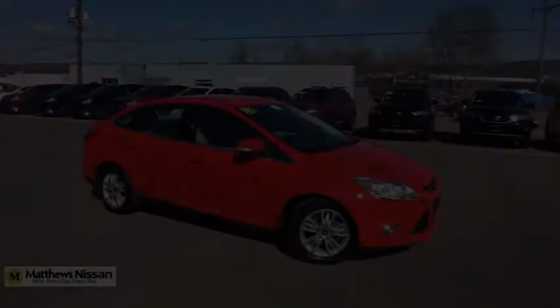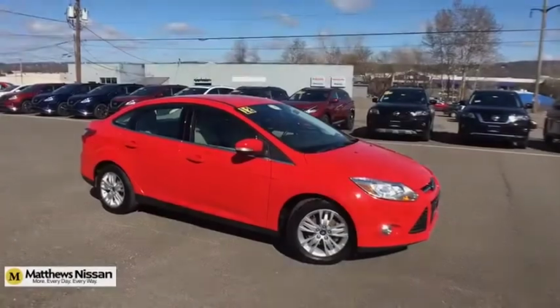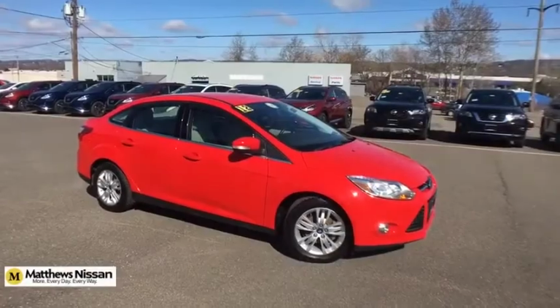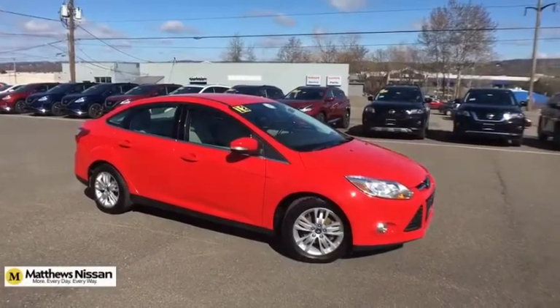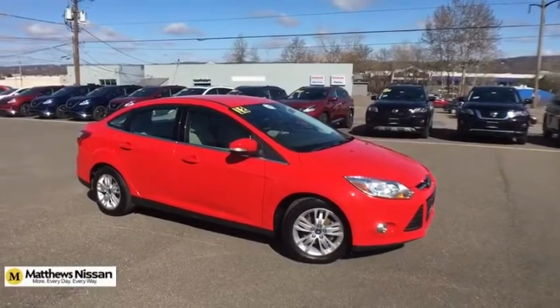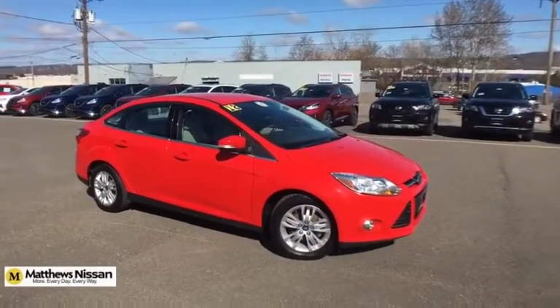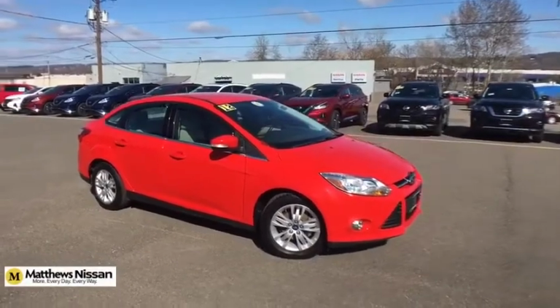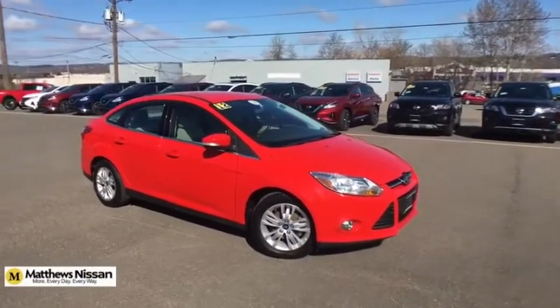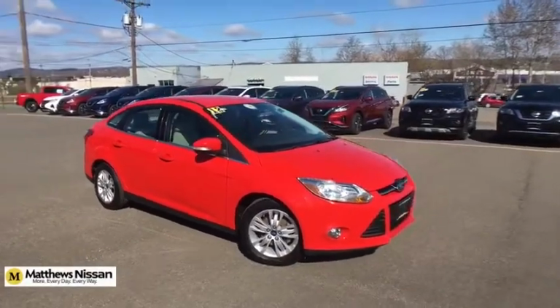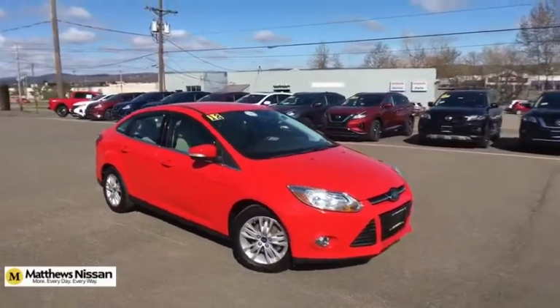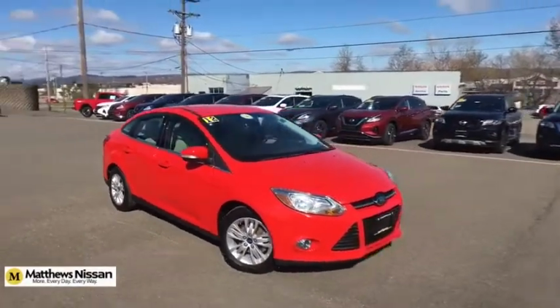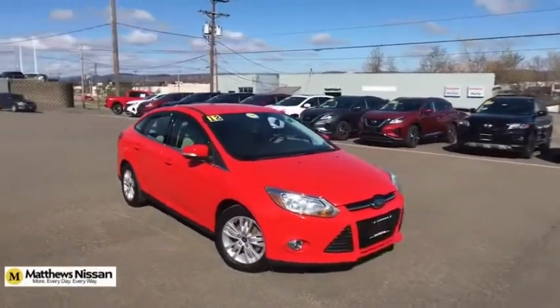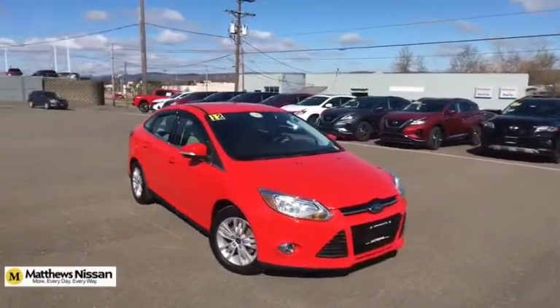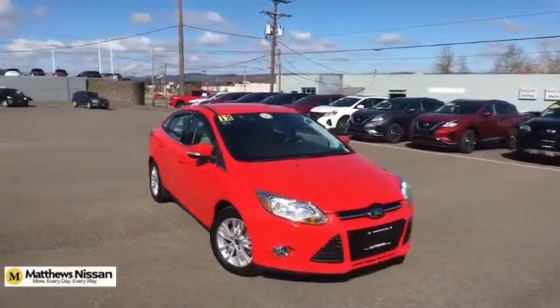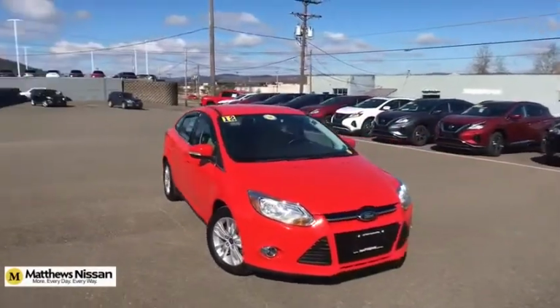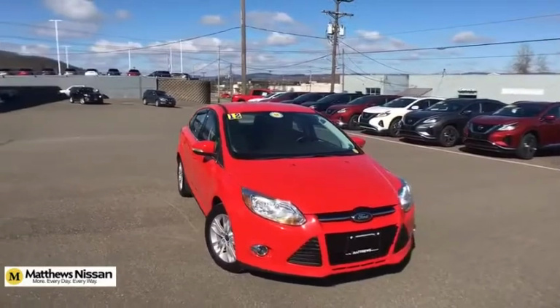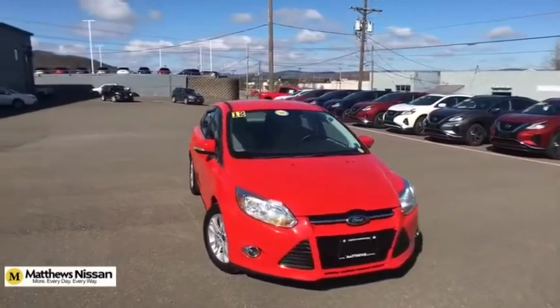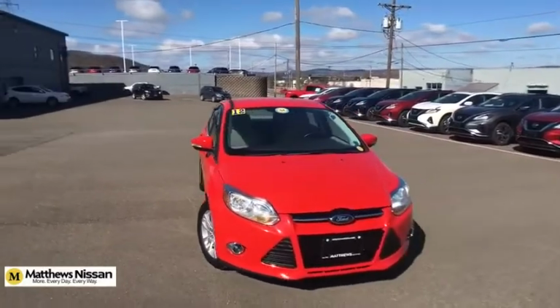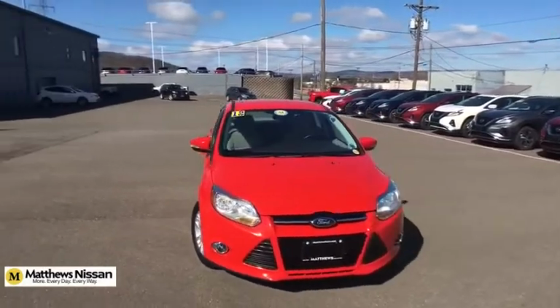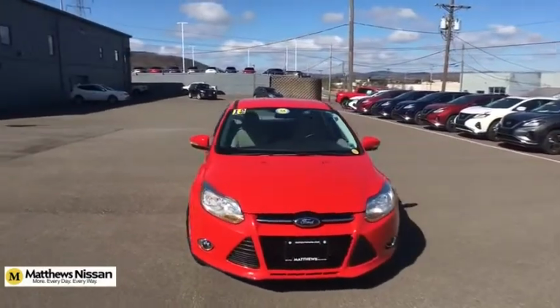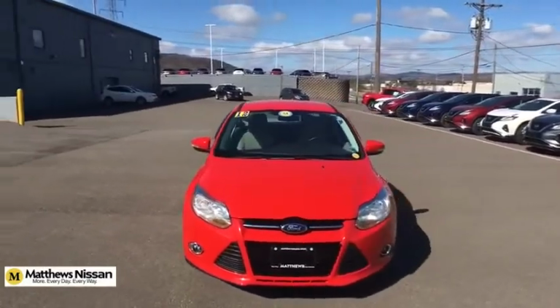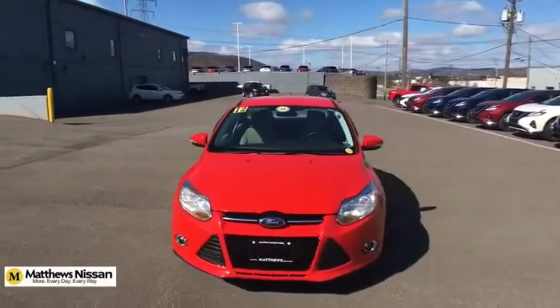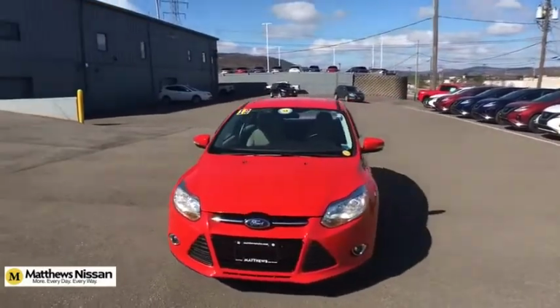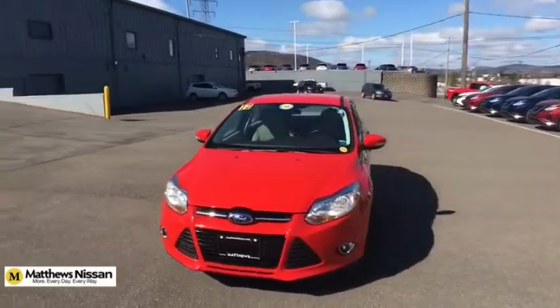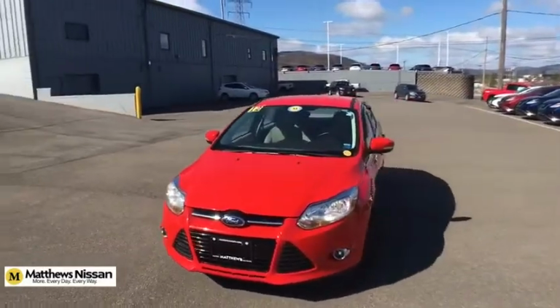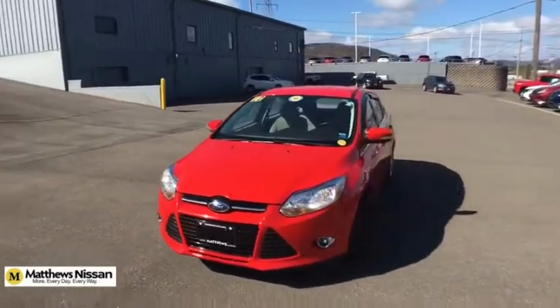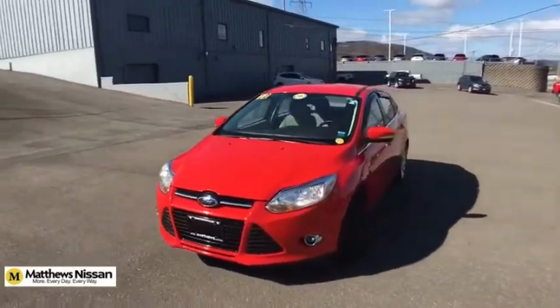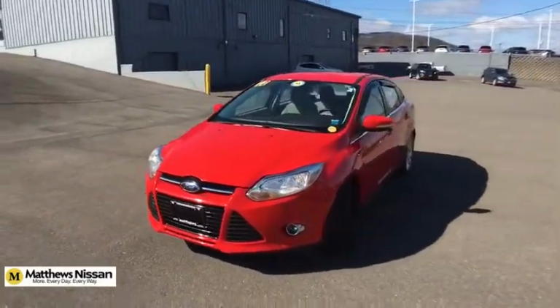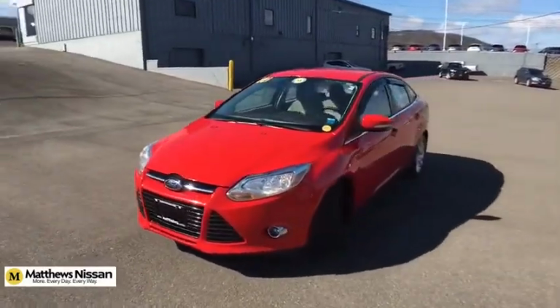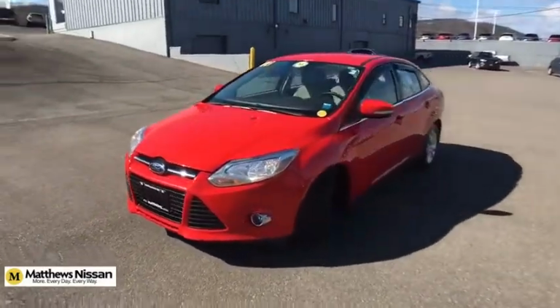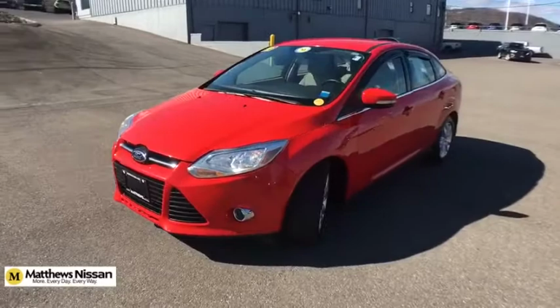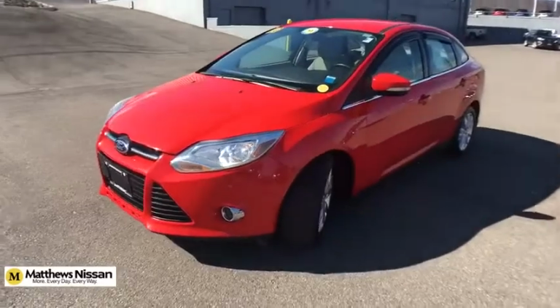We are pleased to show you the 2012 Ford Focus. Focus has more cool tech, more of what you're looking for. From any point of view, more than meets the eye.